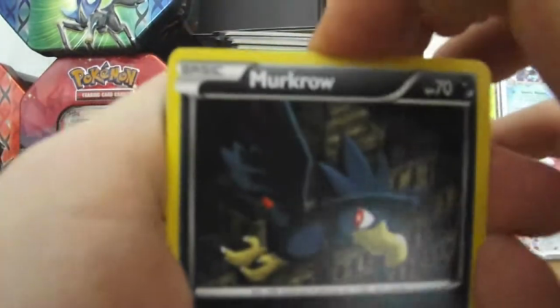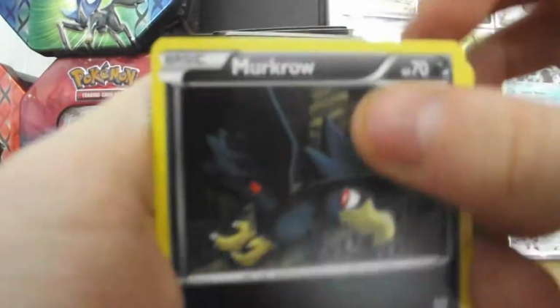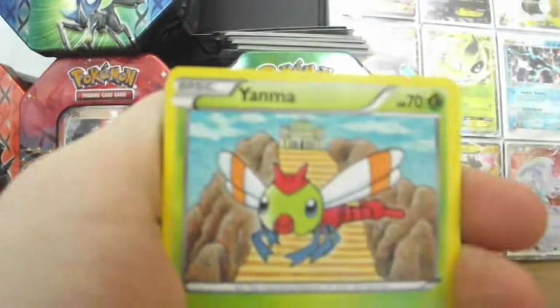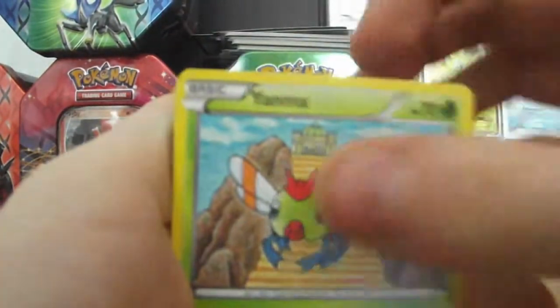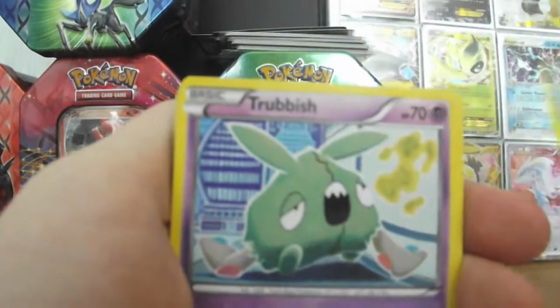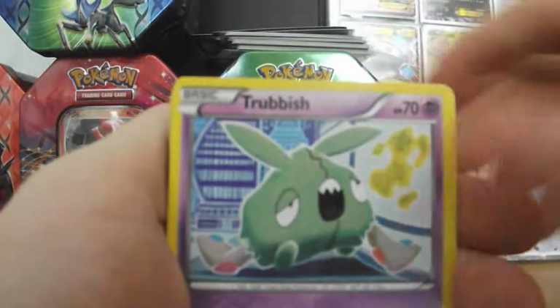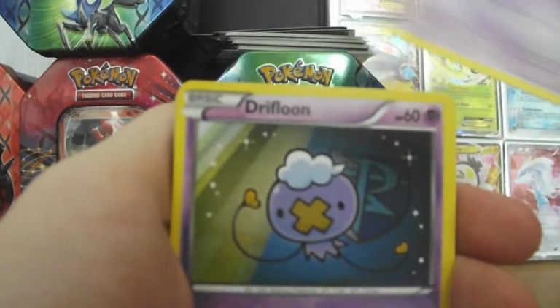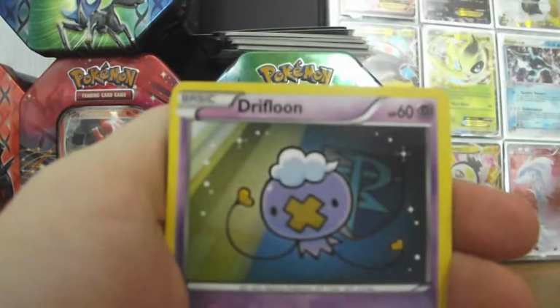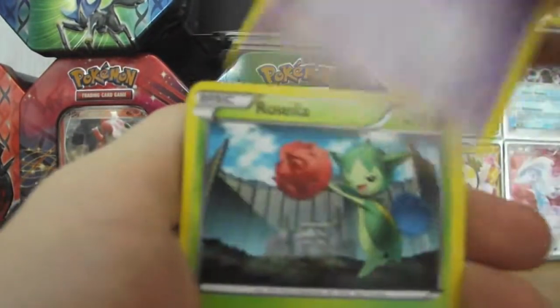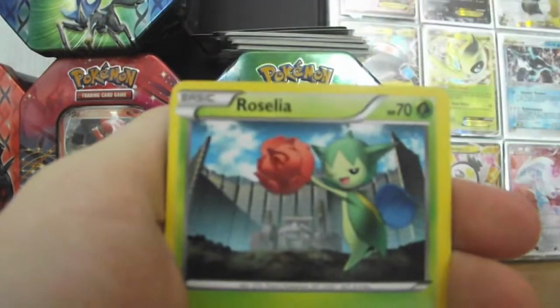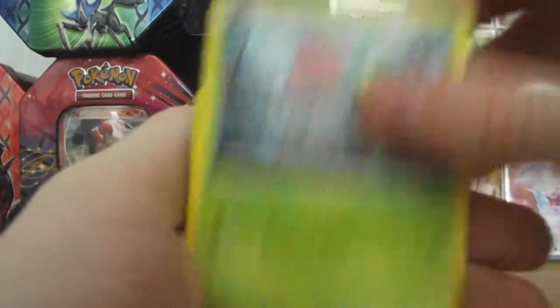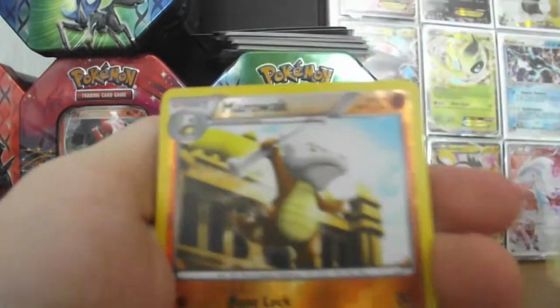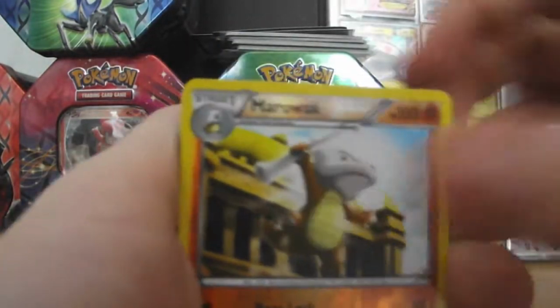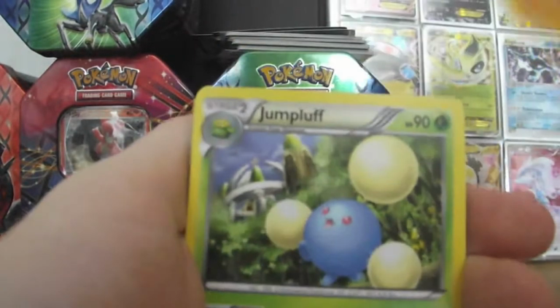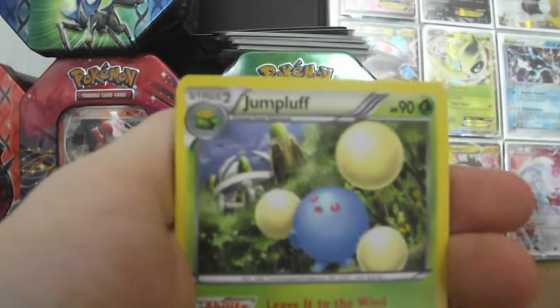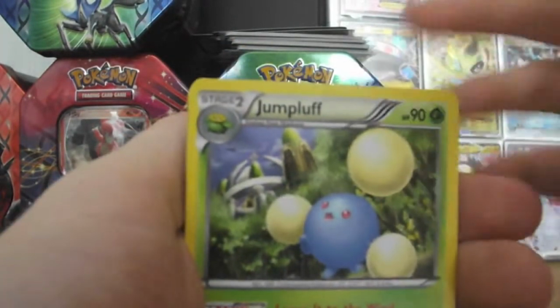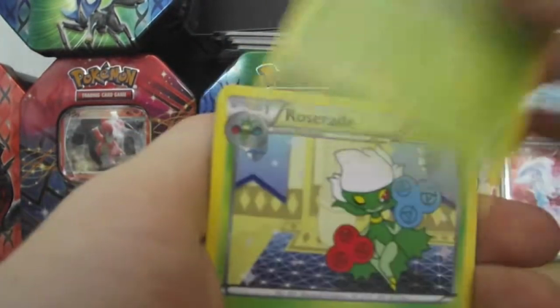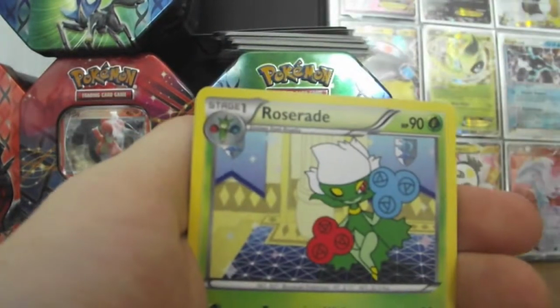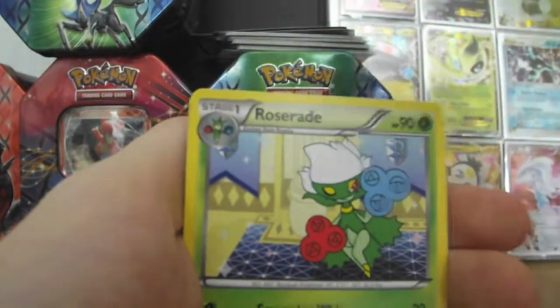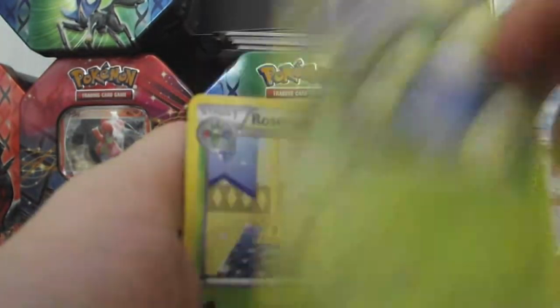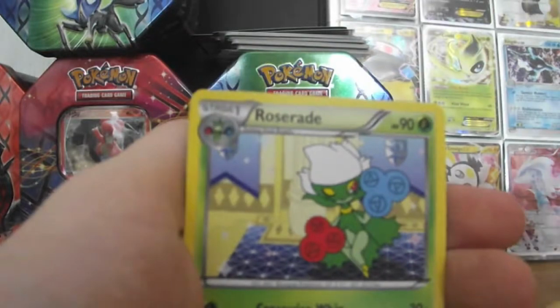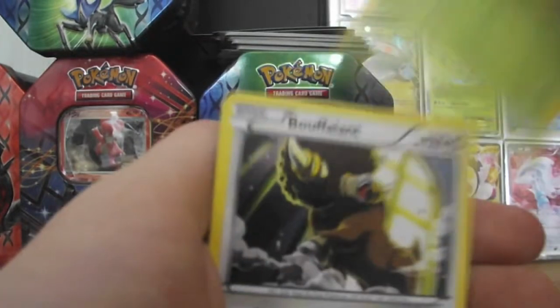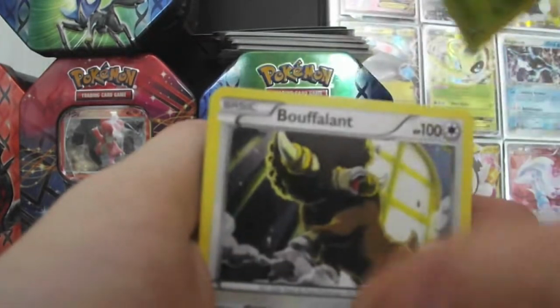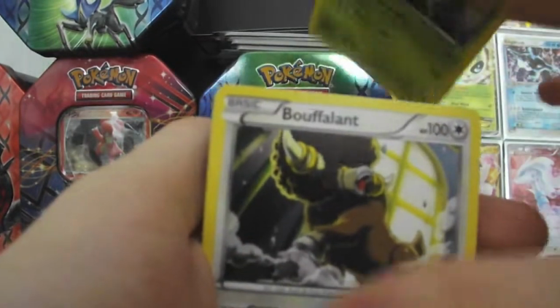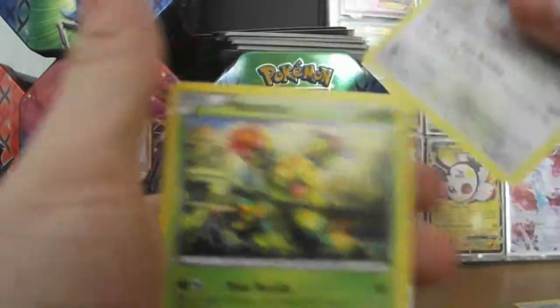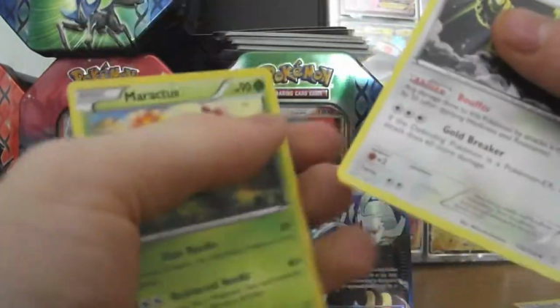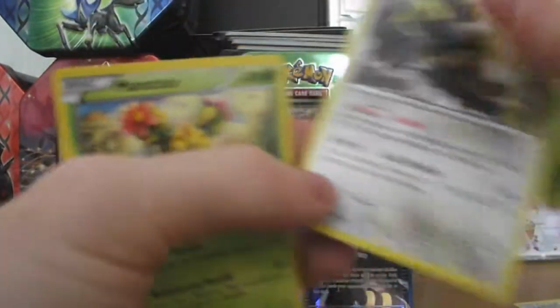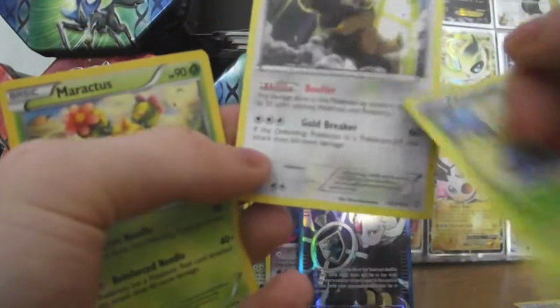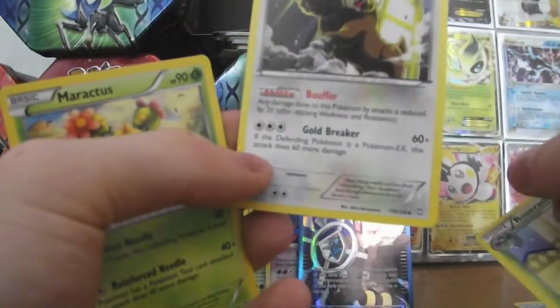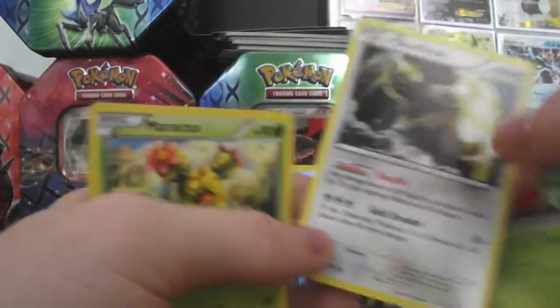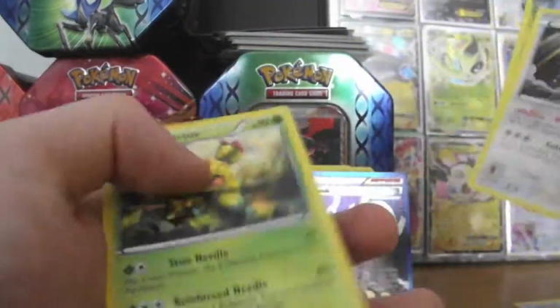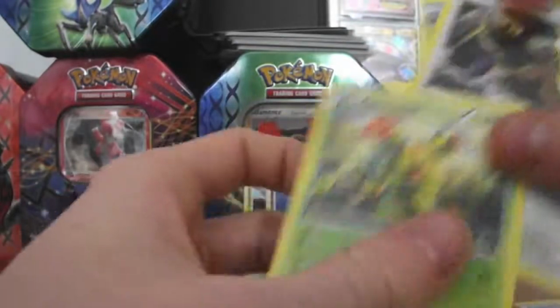Murkrow, Yanma, Trubbish, Drifloon, Bersalia, Marowak Reverse, a Jumpluff non-holo rare, Roserade, and Bouffalant — which is a great card by the way, I really like Bouffalant — and a Maractus.